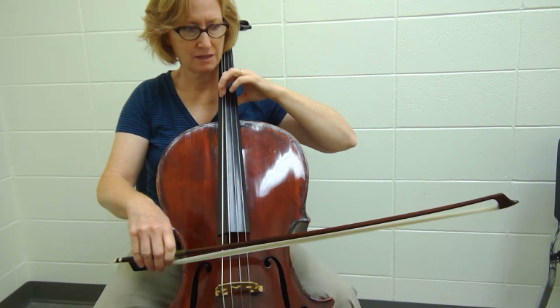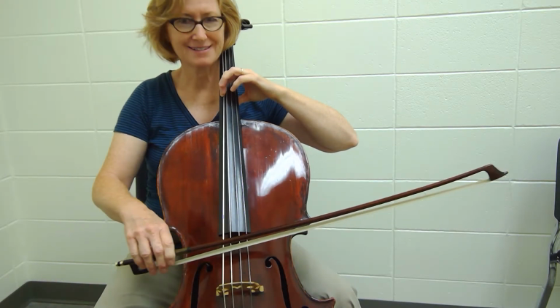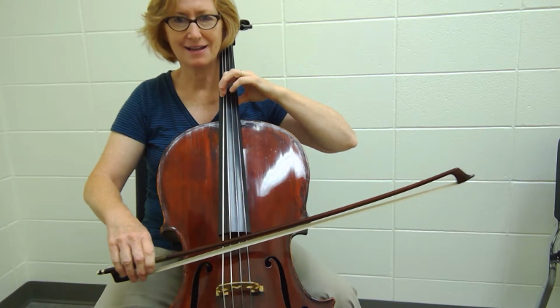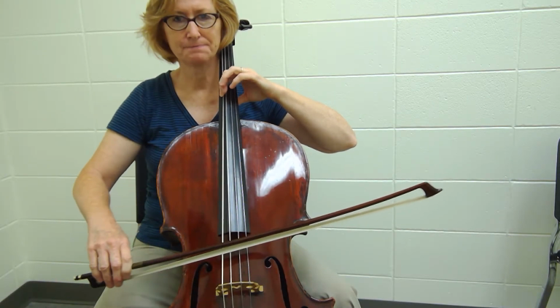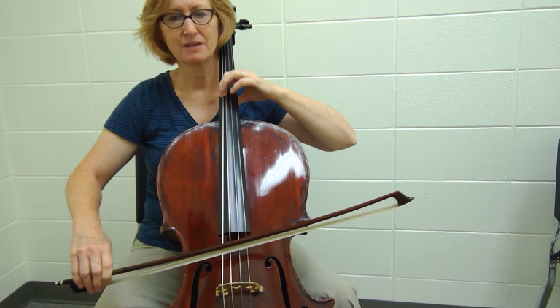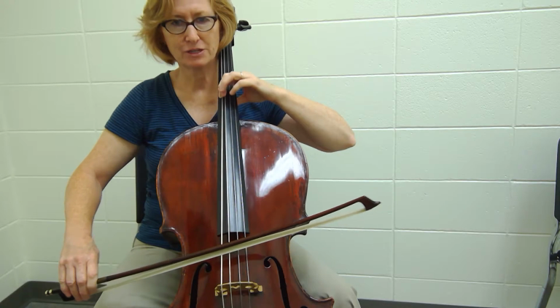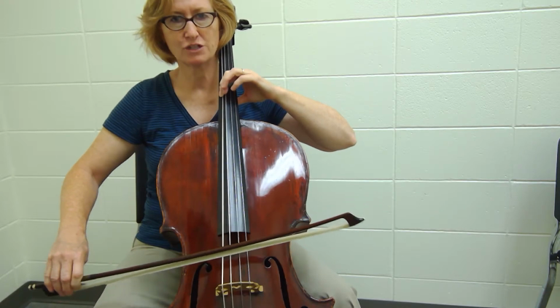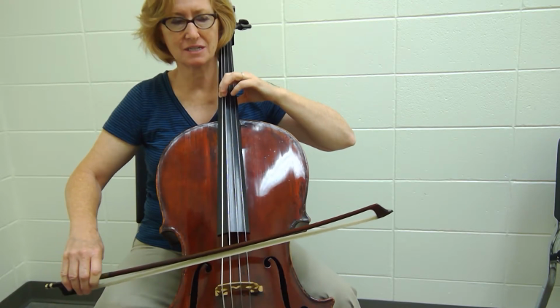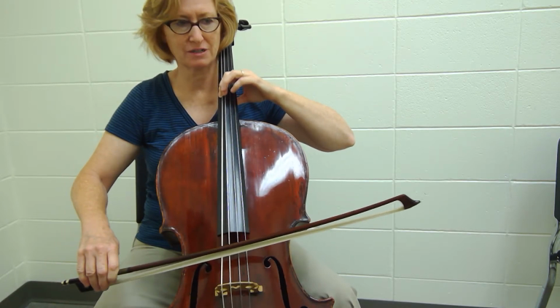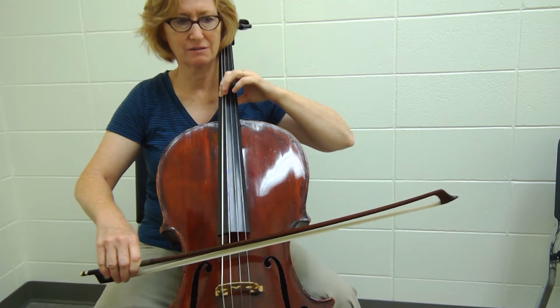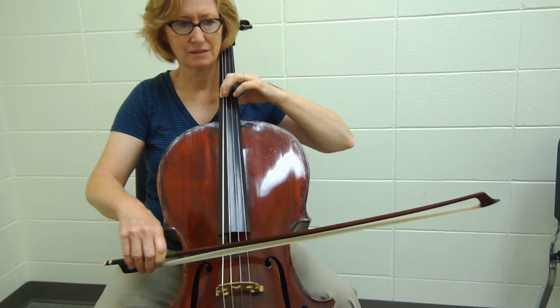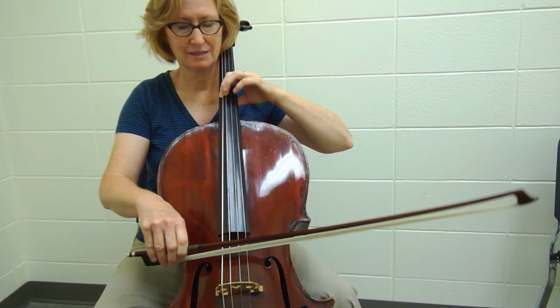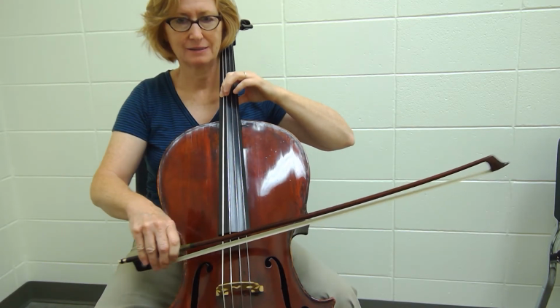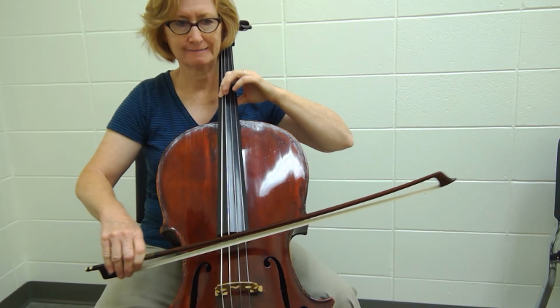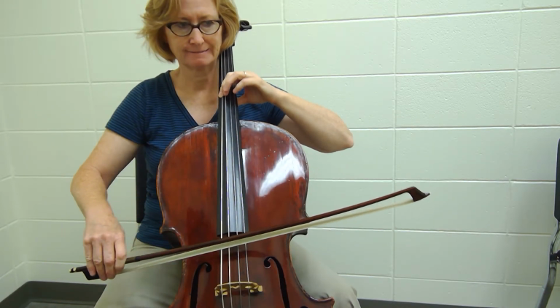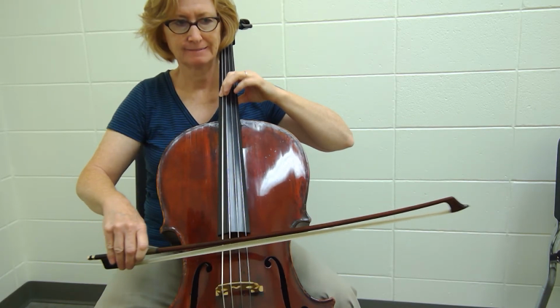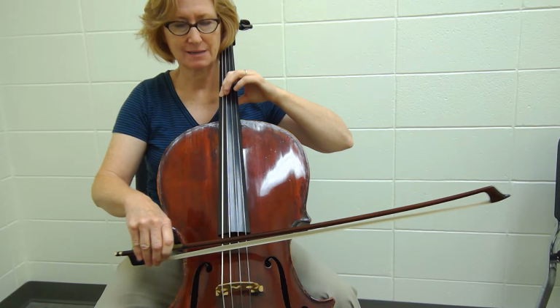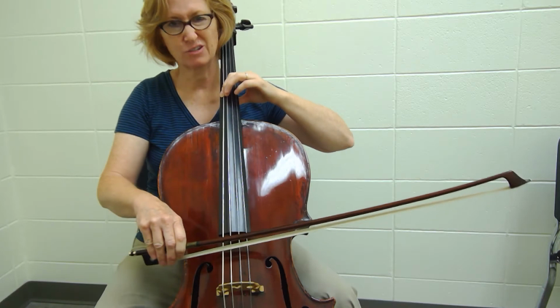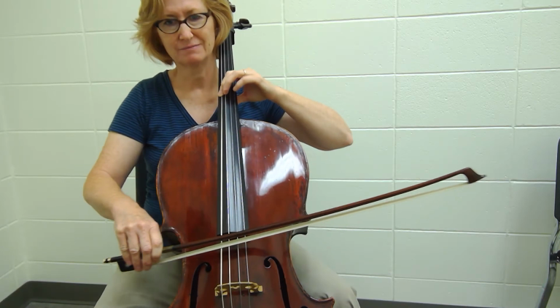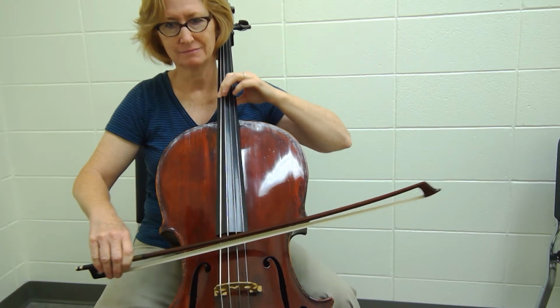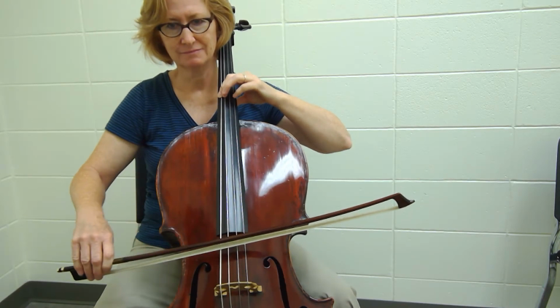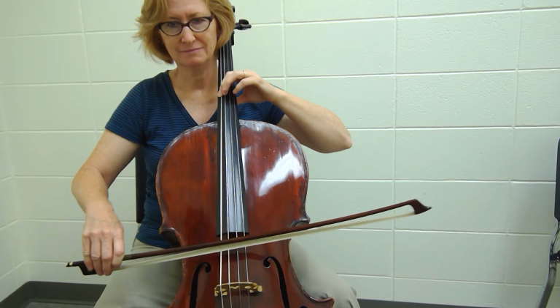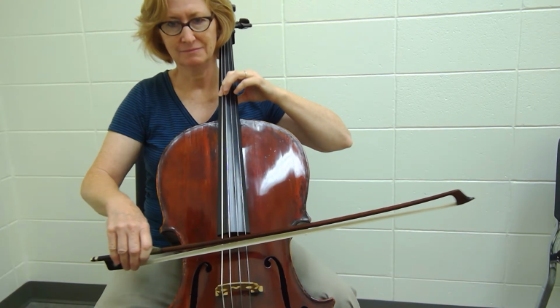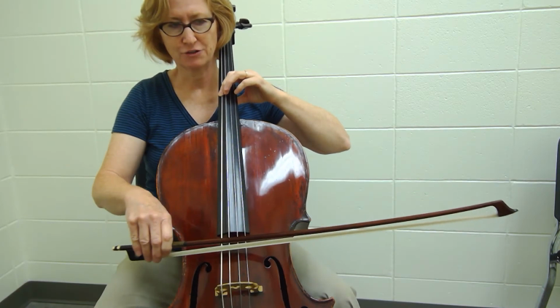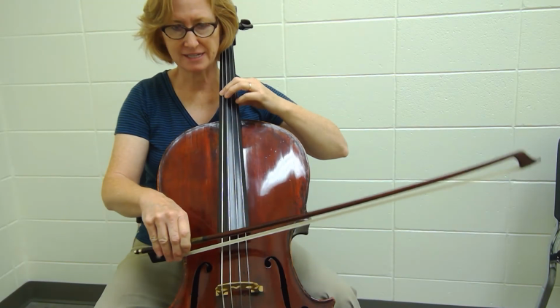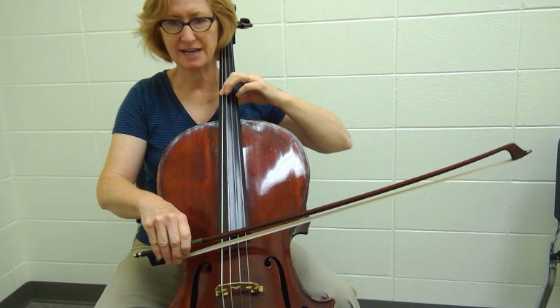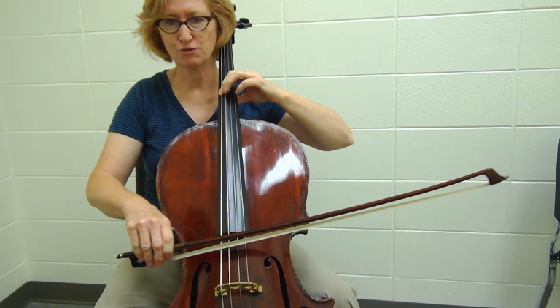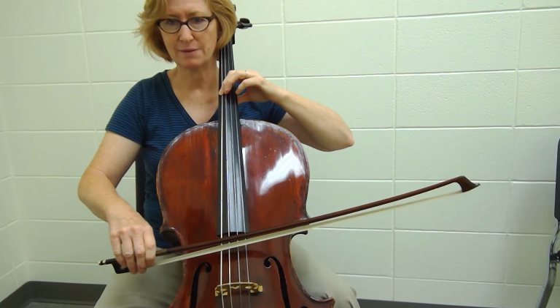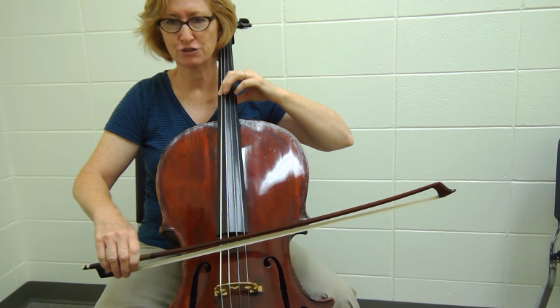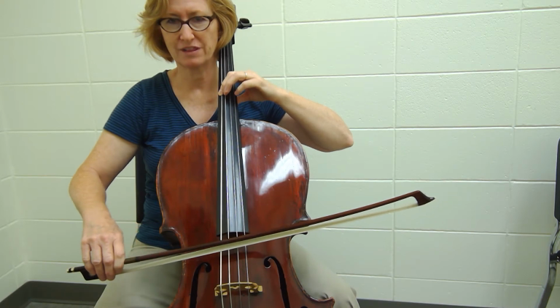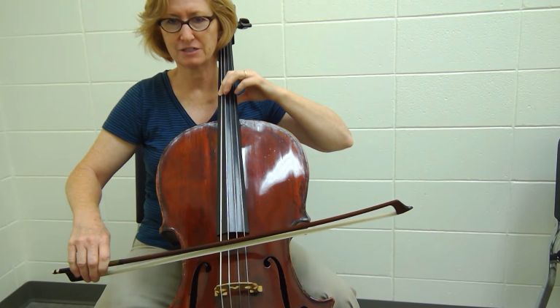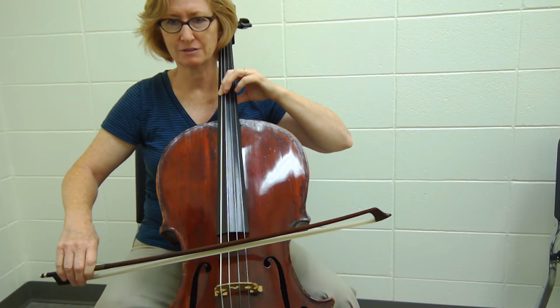Last line — you want to make sure you're watching the conductor here, because they might slow down. And they're going to place the last note, so you want to make sure you're with the conductor. Great.